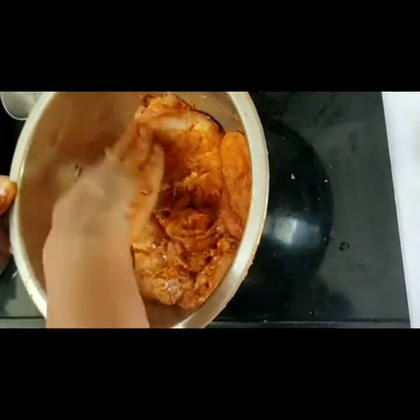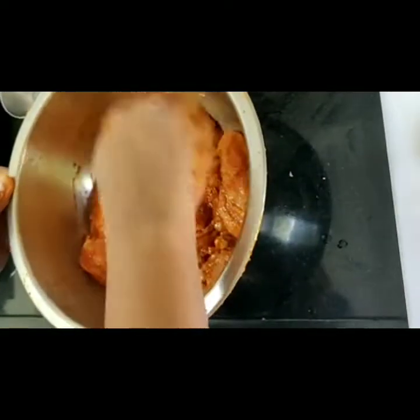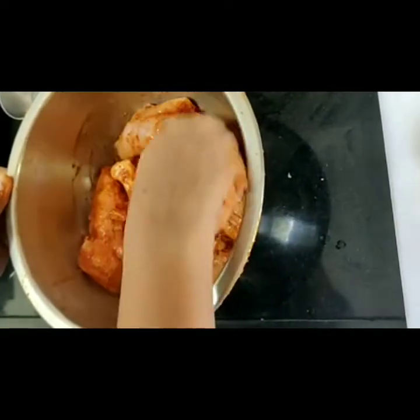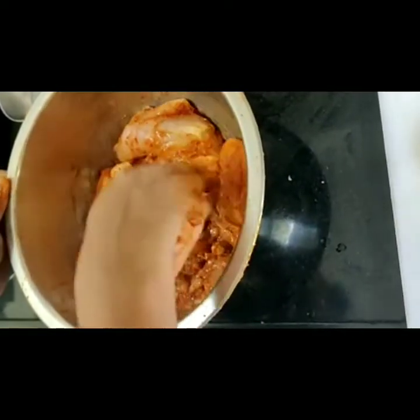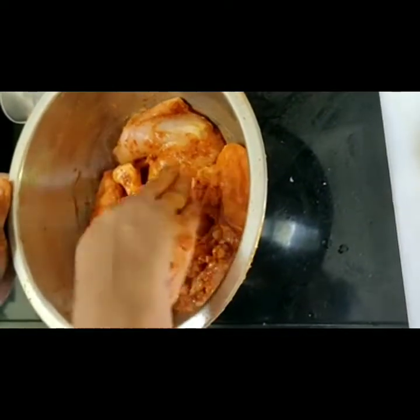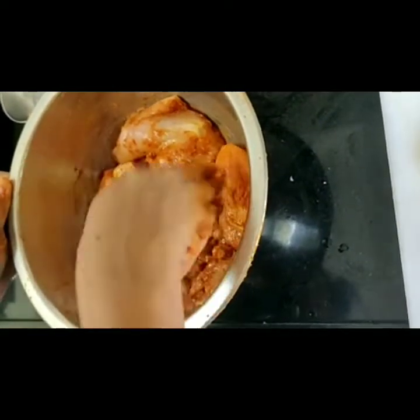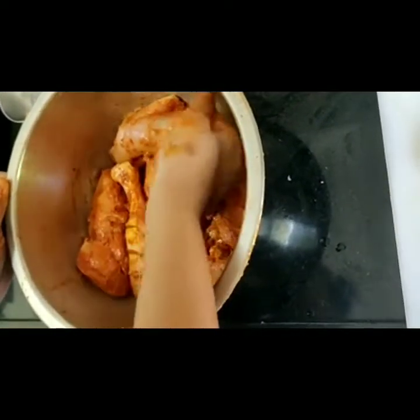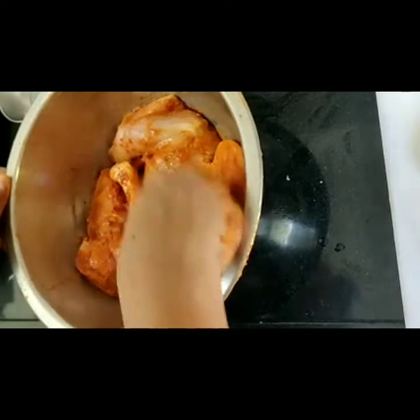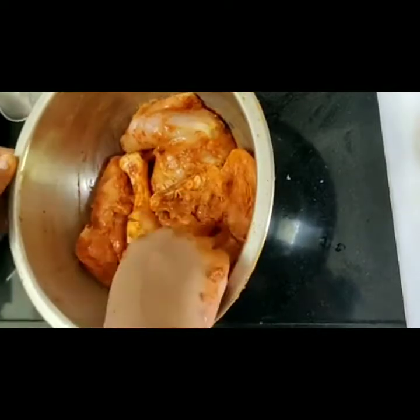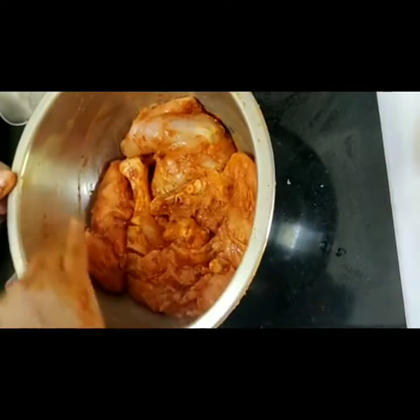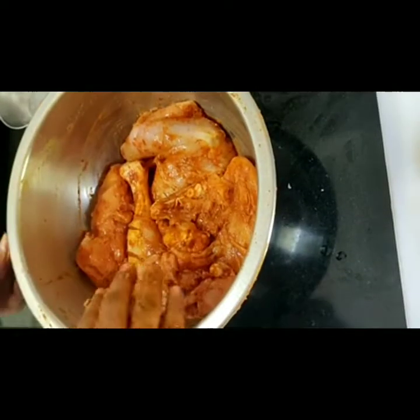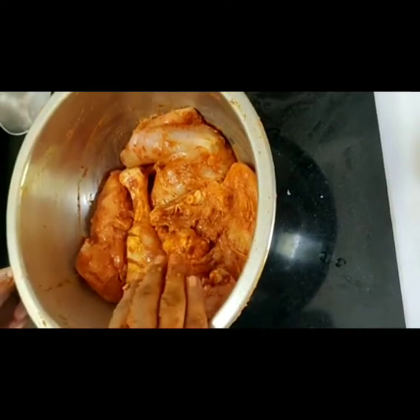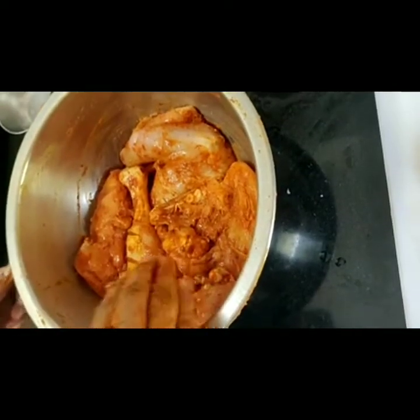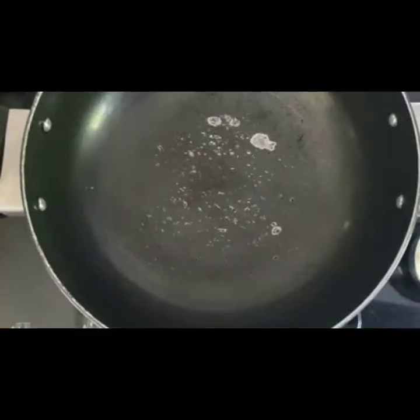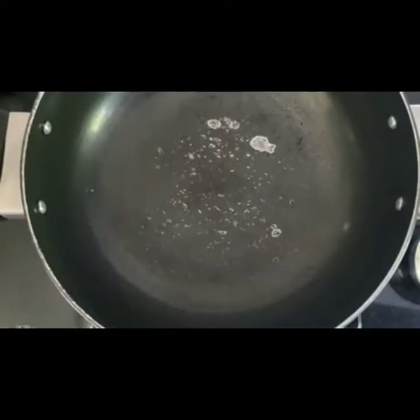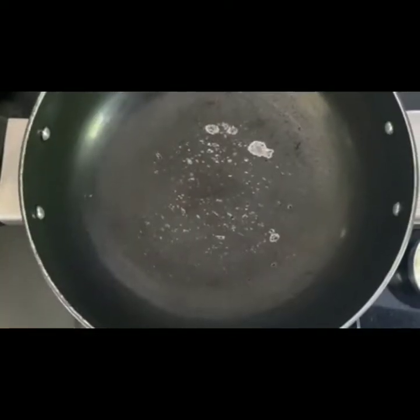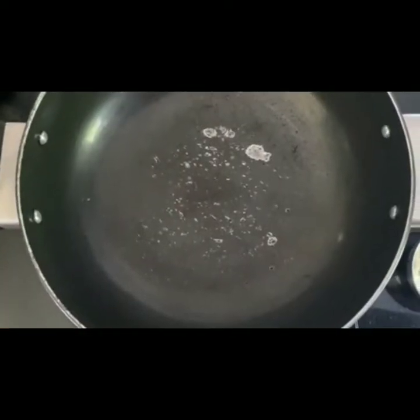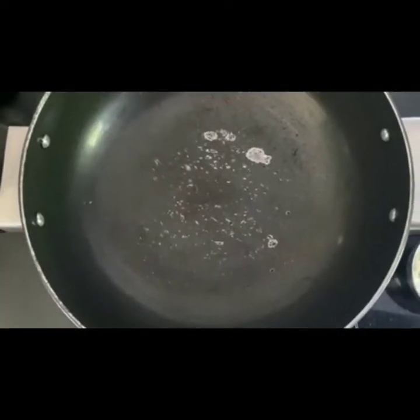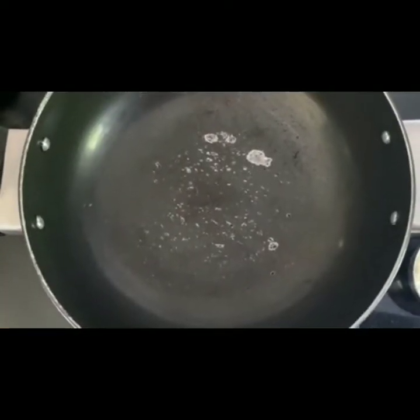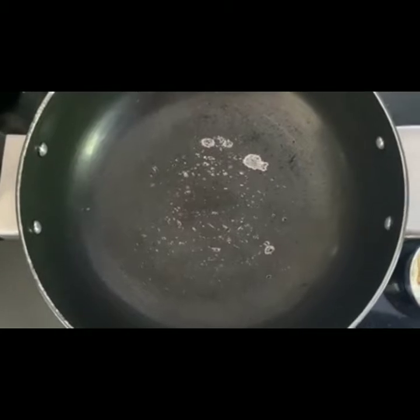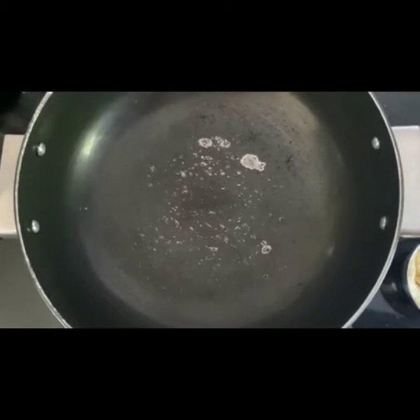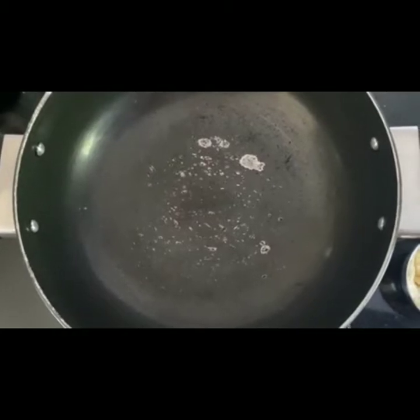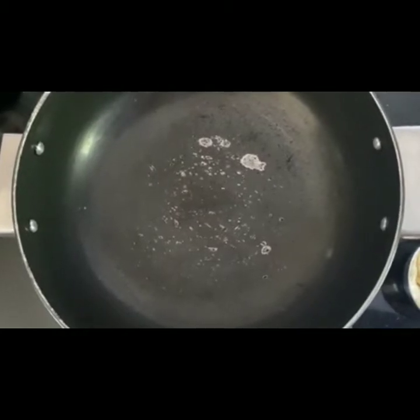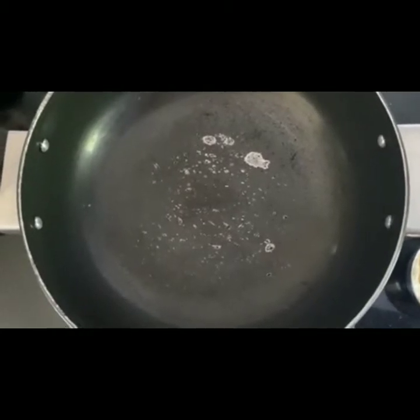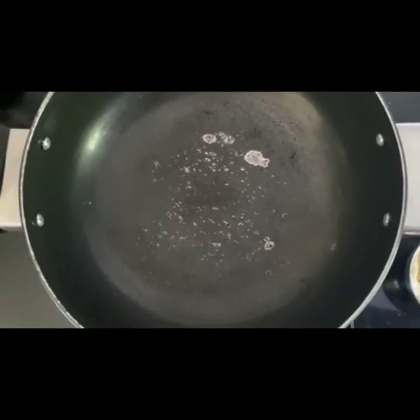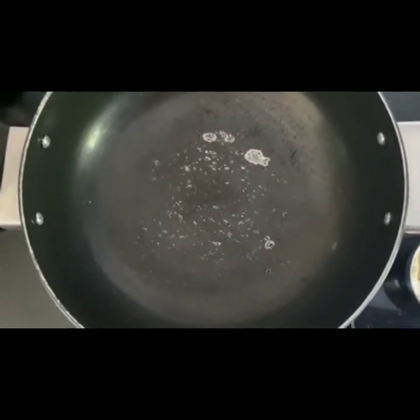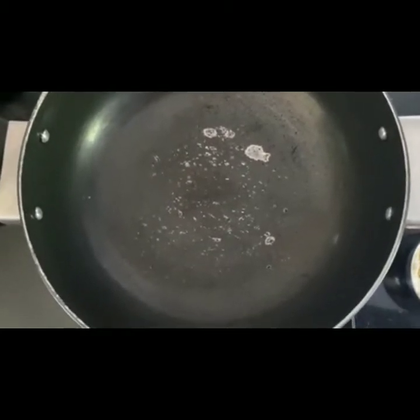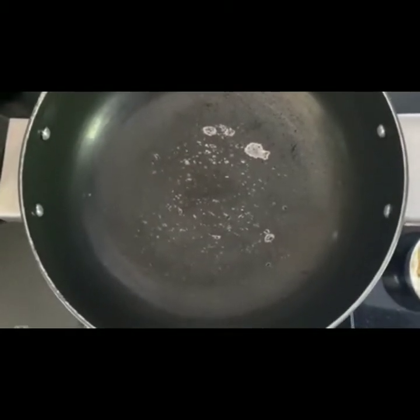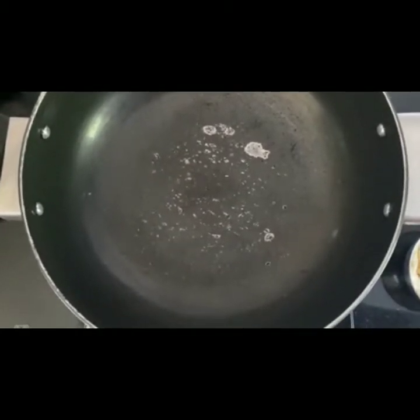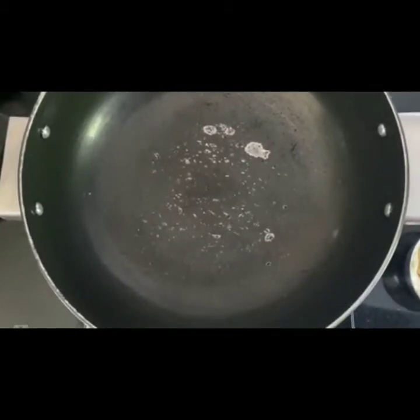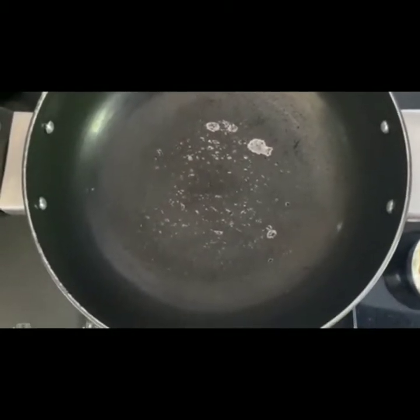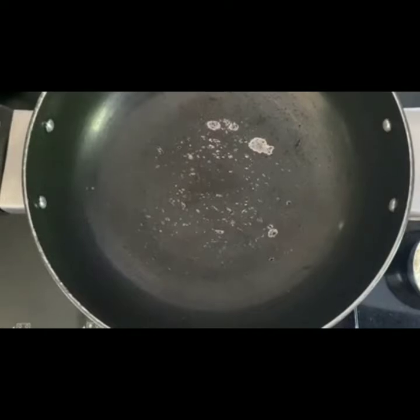I will show you the second marination after that. Hi guys, so we are back with now the second marination. For the second marination, what we are going to do is take a kadai.